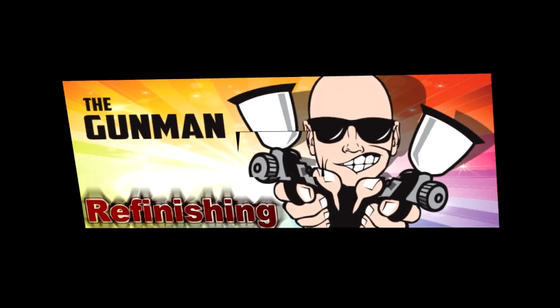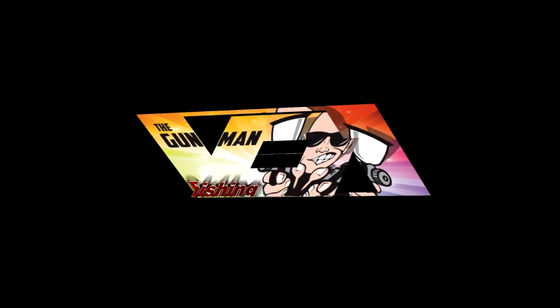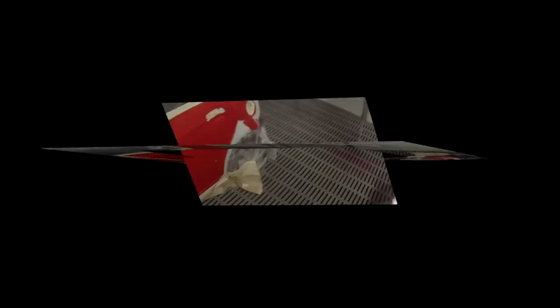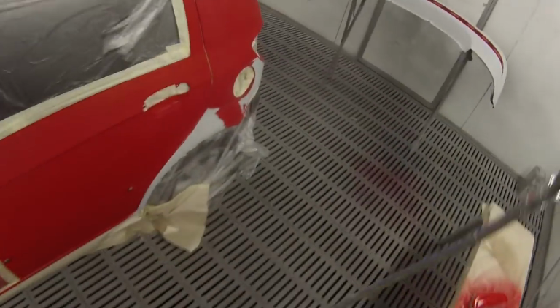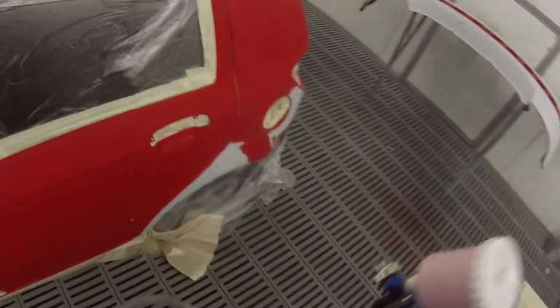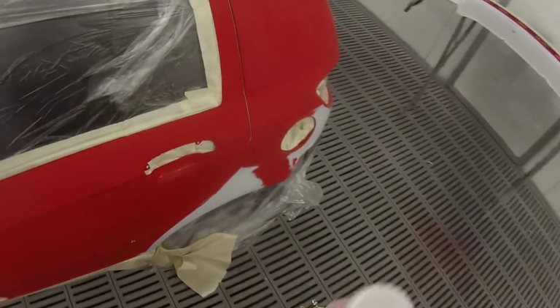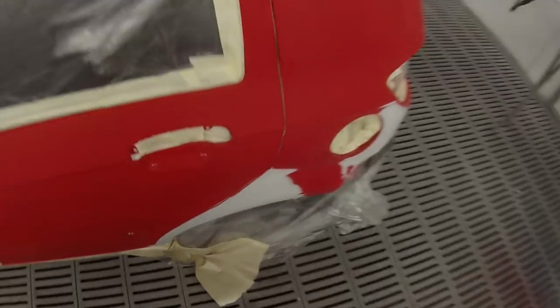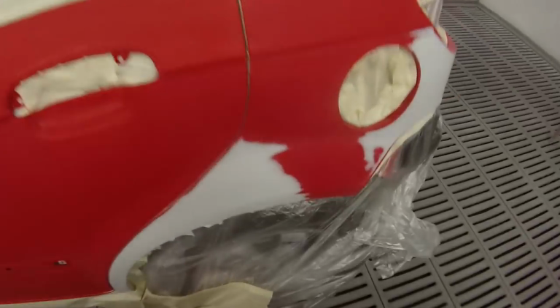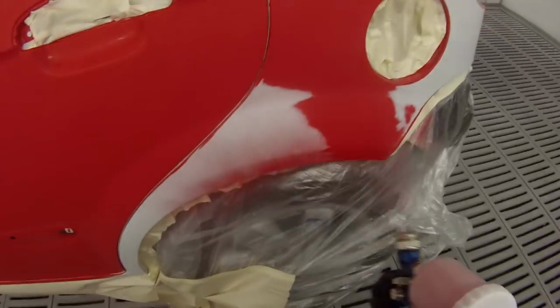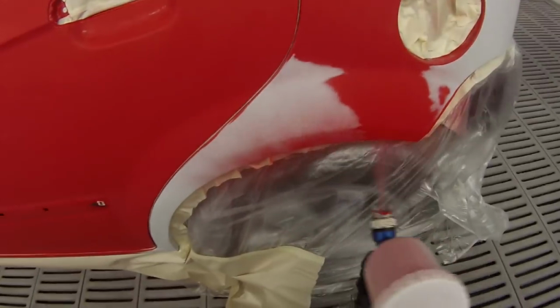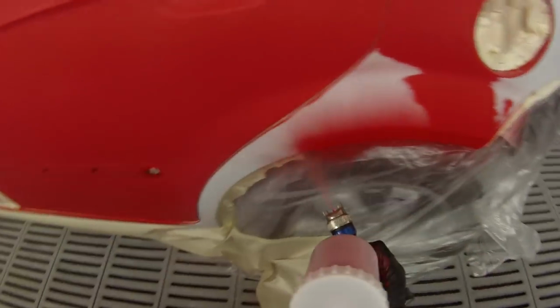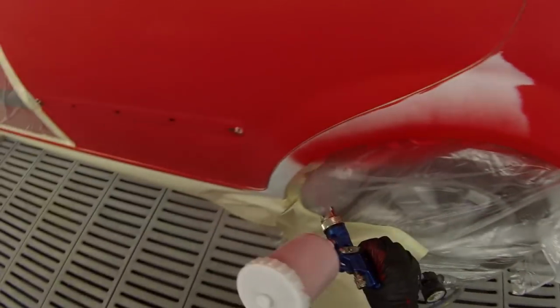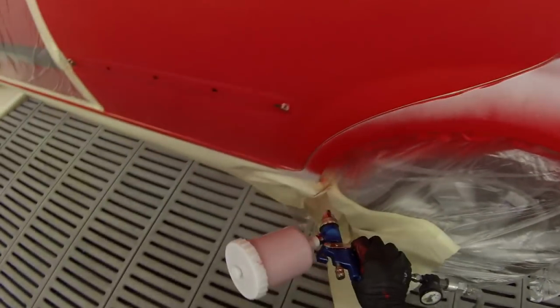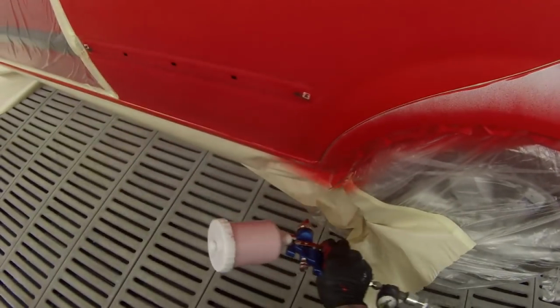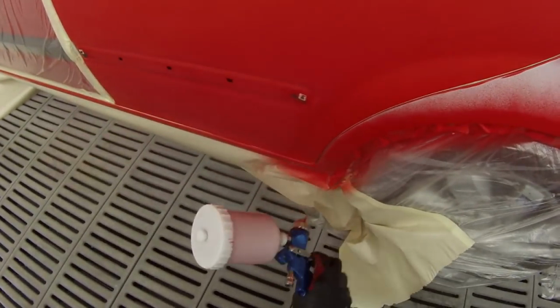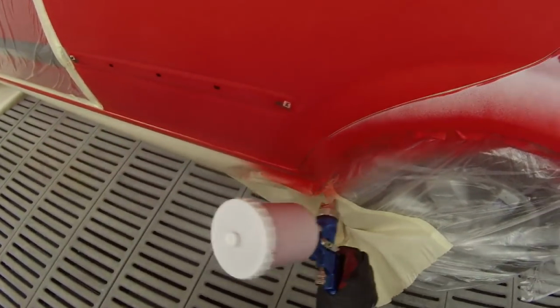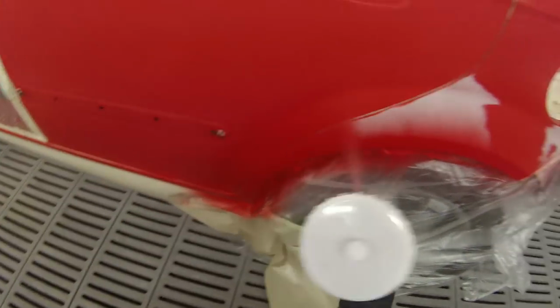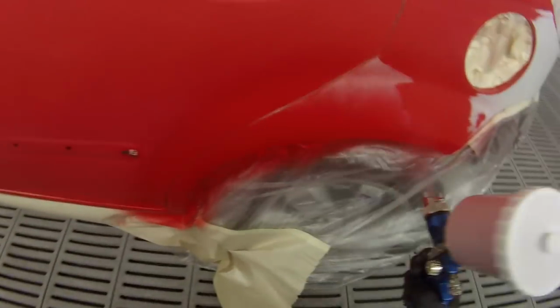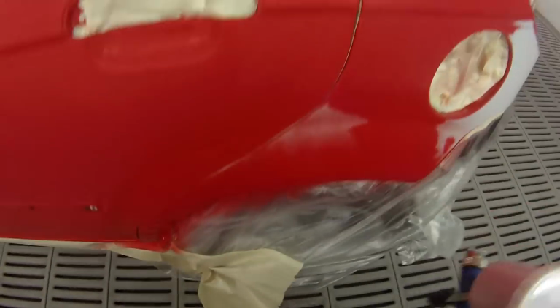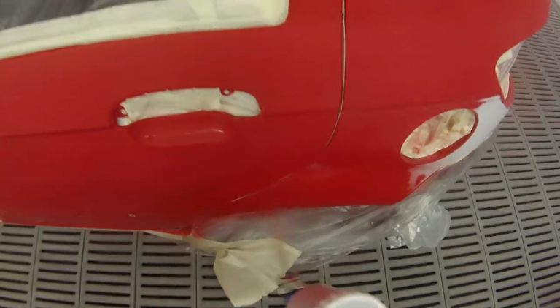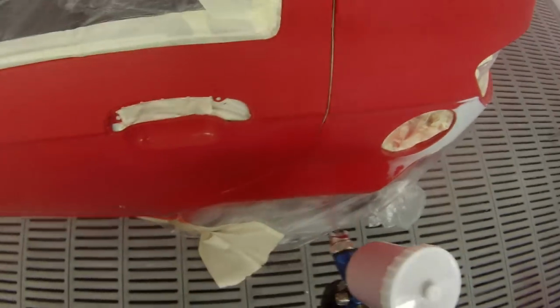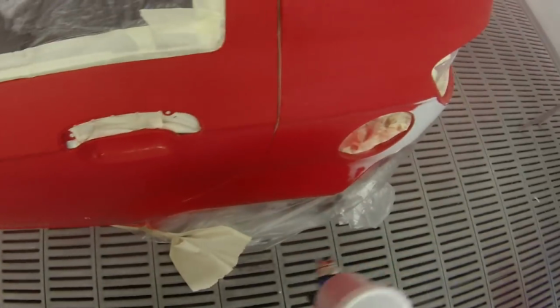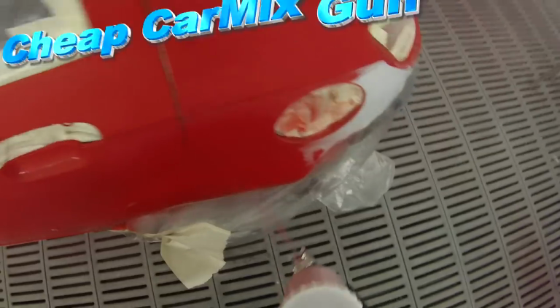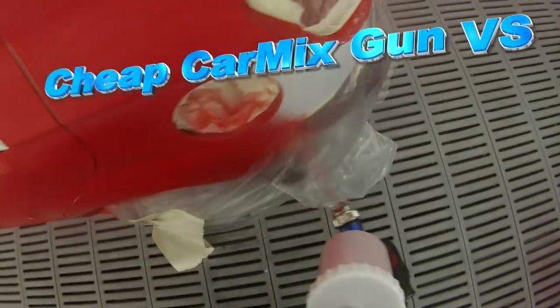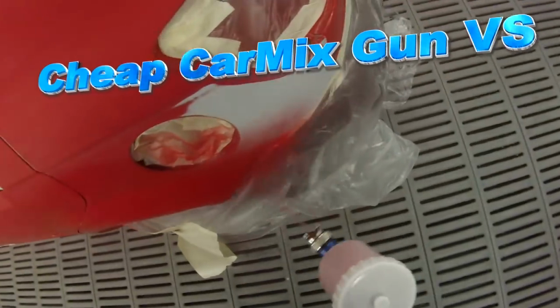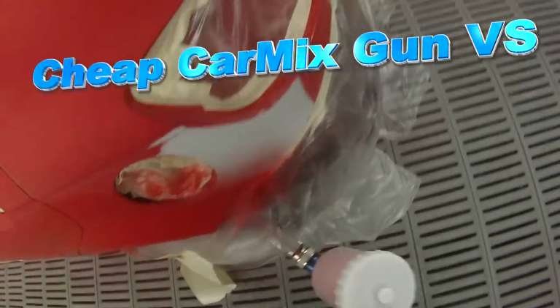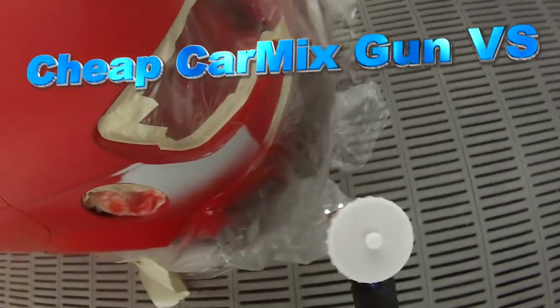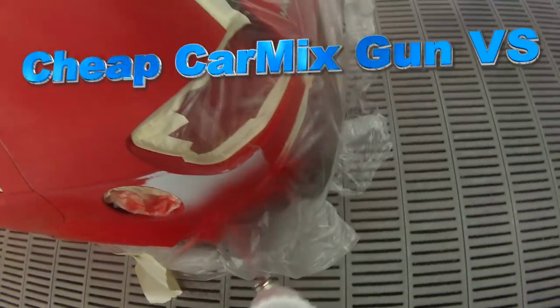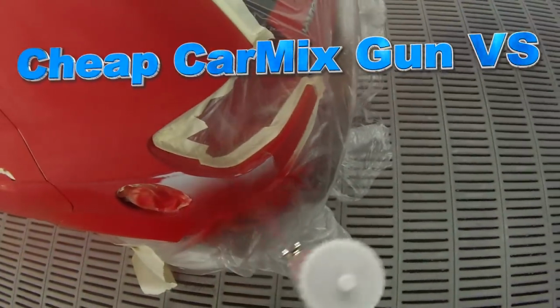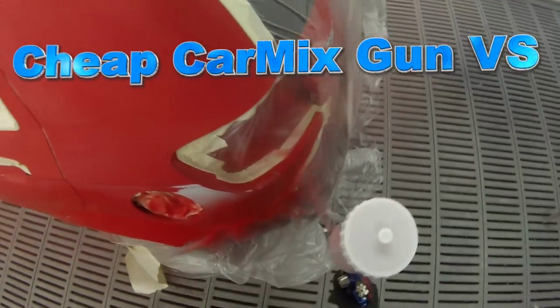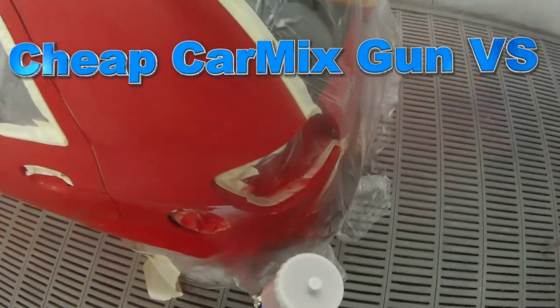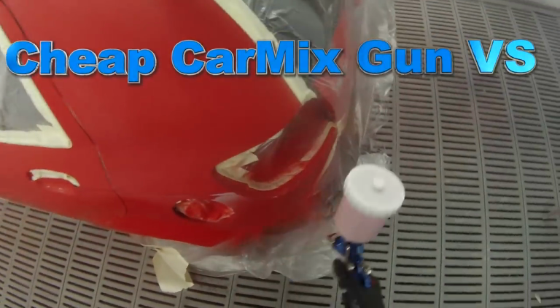Welcome to this episode of The Gunman. In this video we're going to be asking the question: should I or should I not buy a cheap spray gun? And it's not just as easy as a yes or no answer.